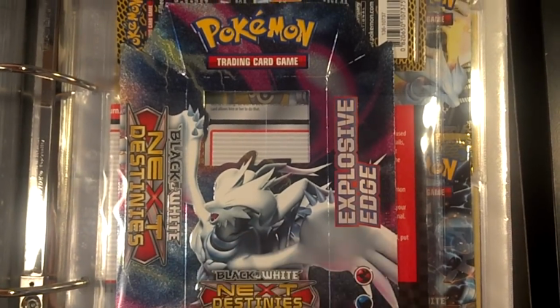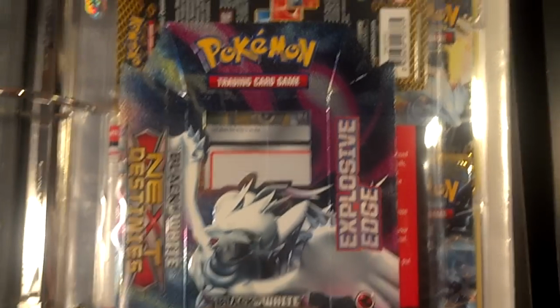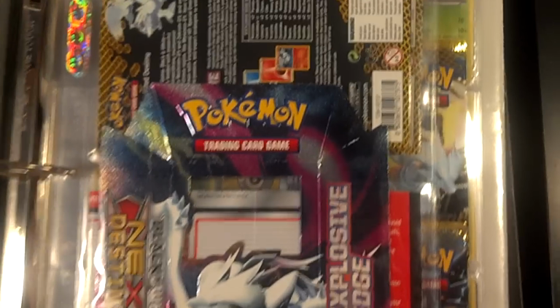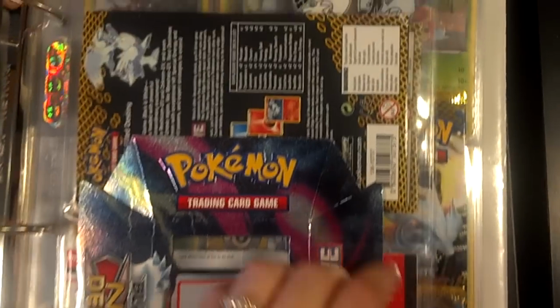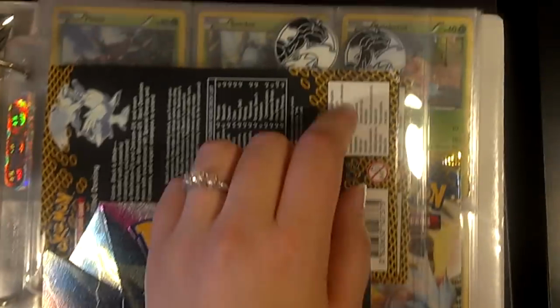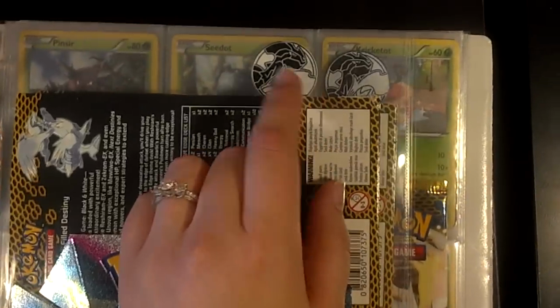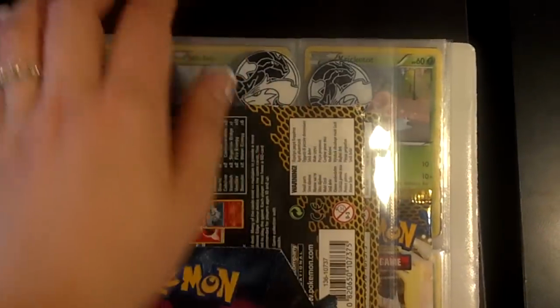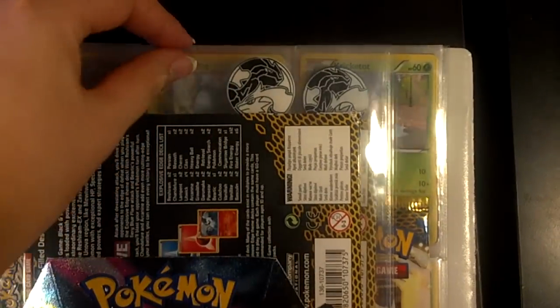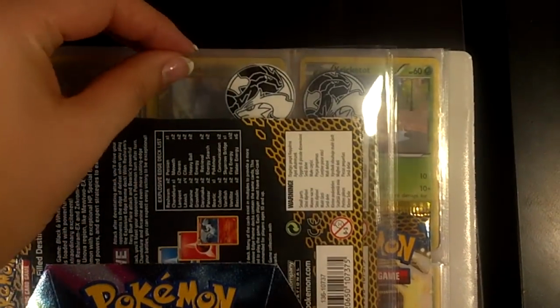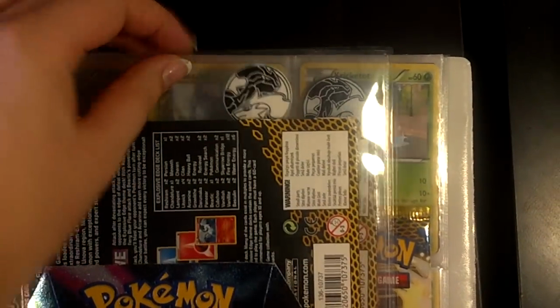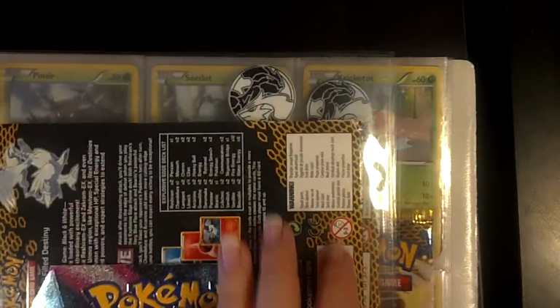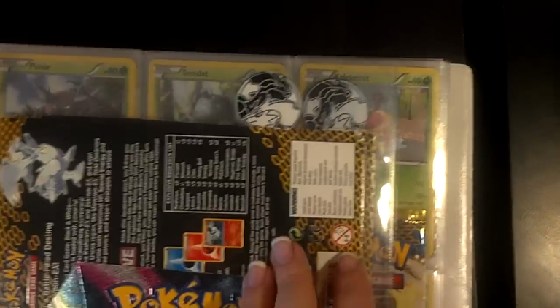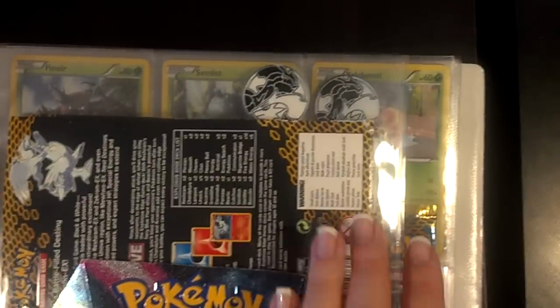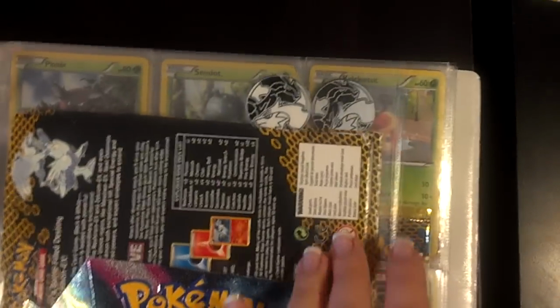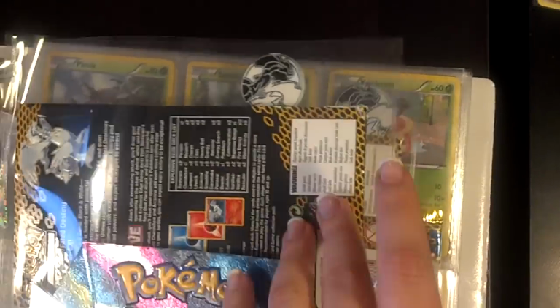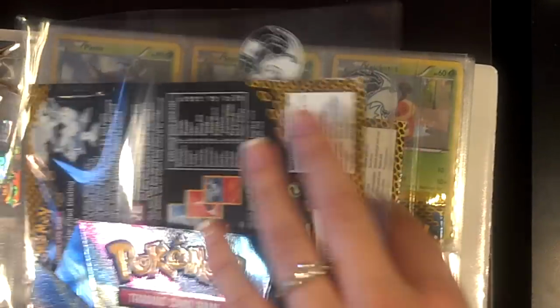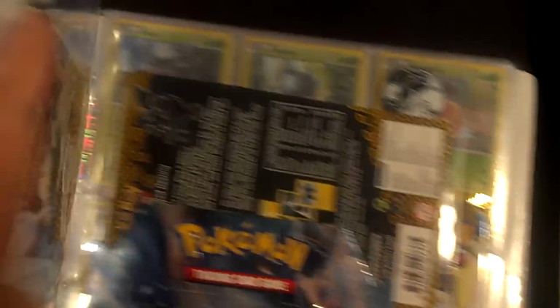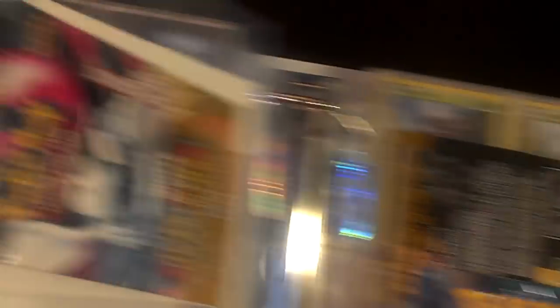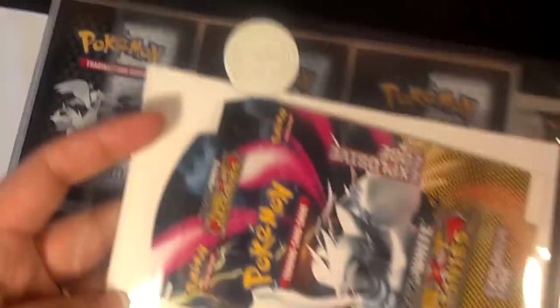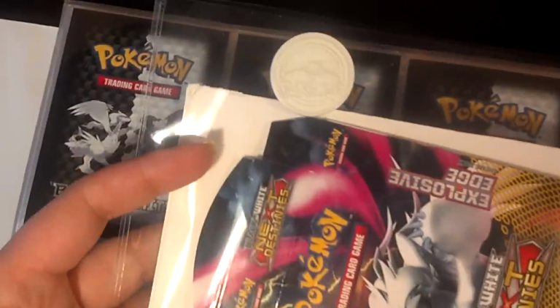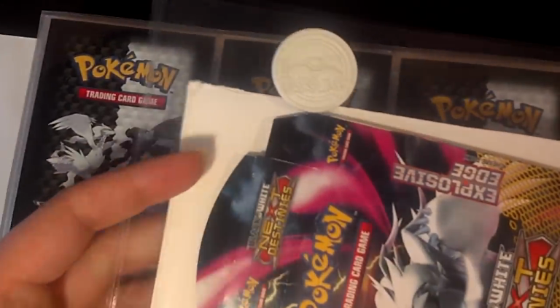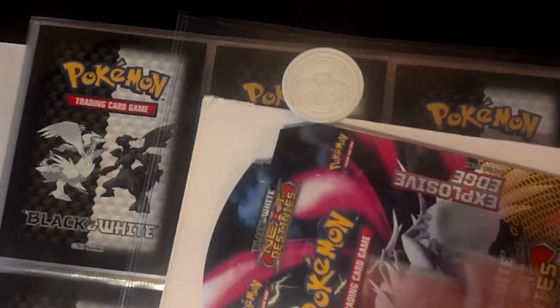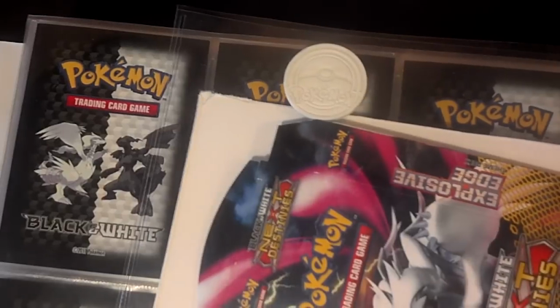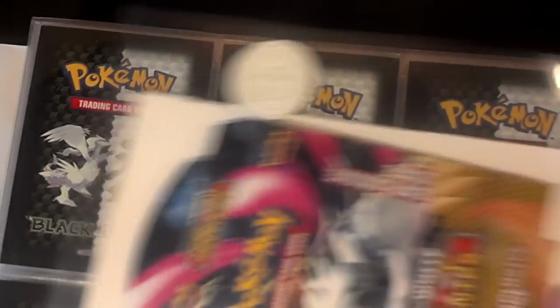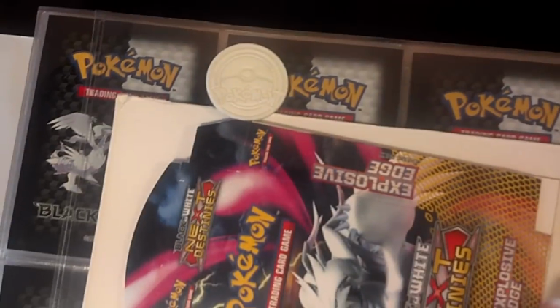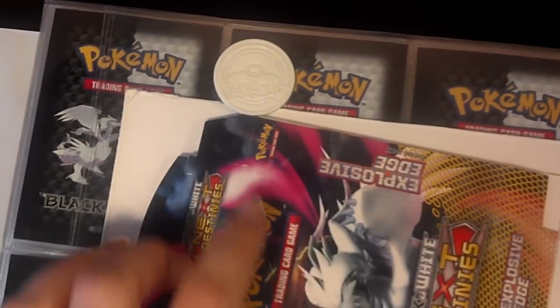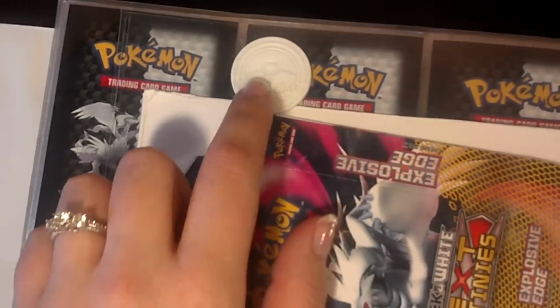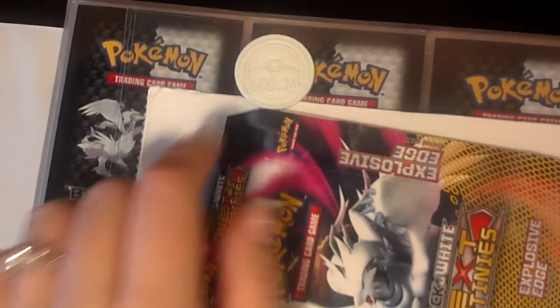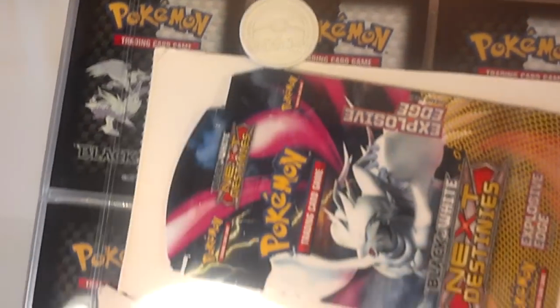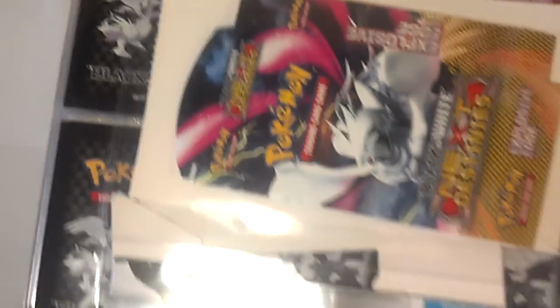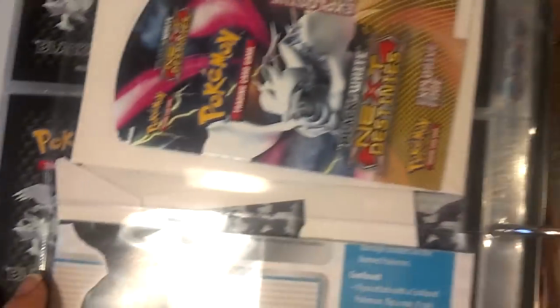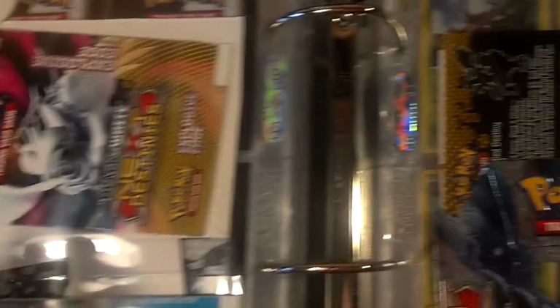First the Explosive Edge, and that came with this coin. The coin itself is actually white — I can show you from the back there — which is my favorite coin because of that. It's a little unique.